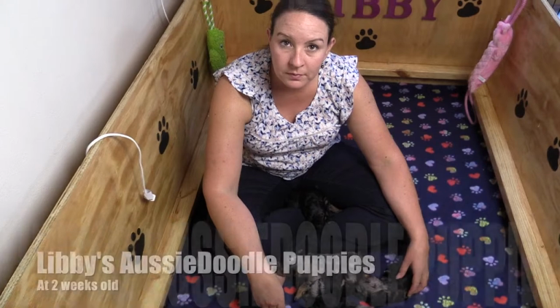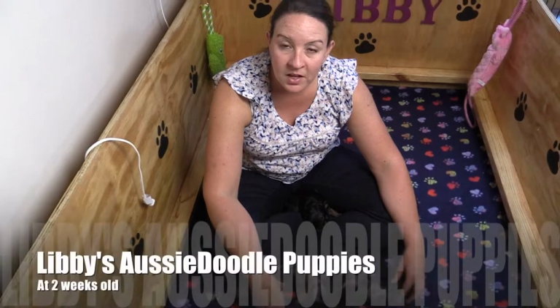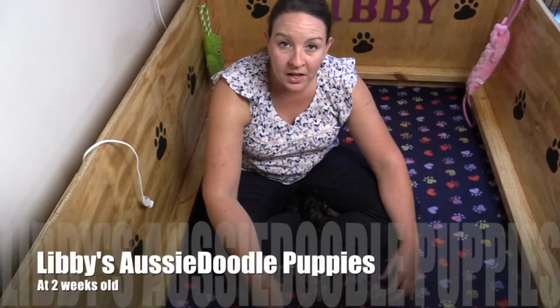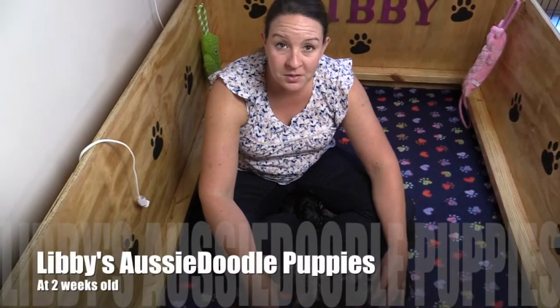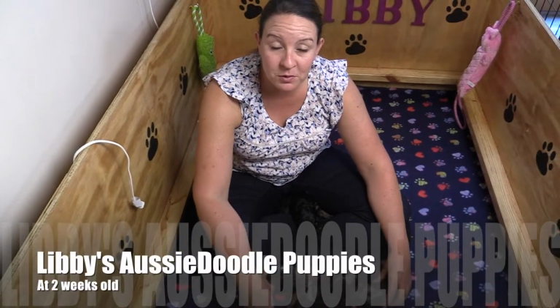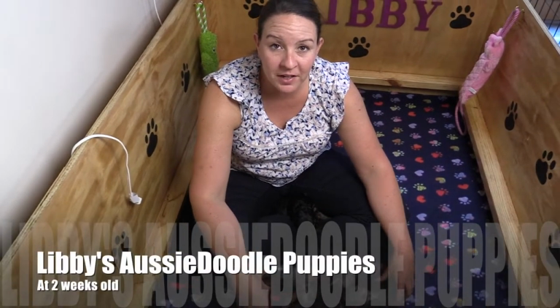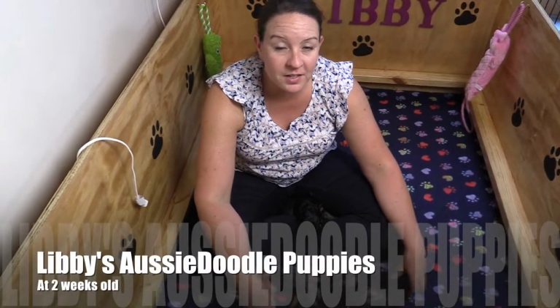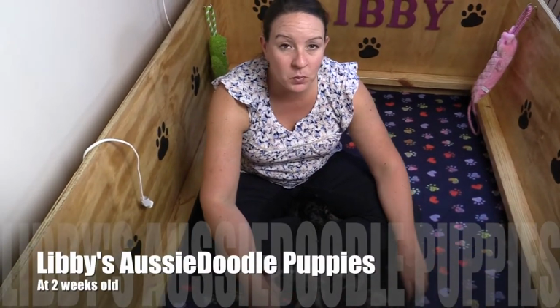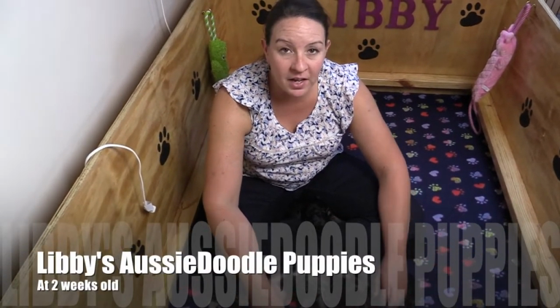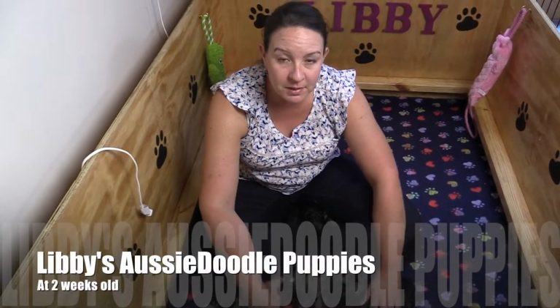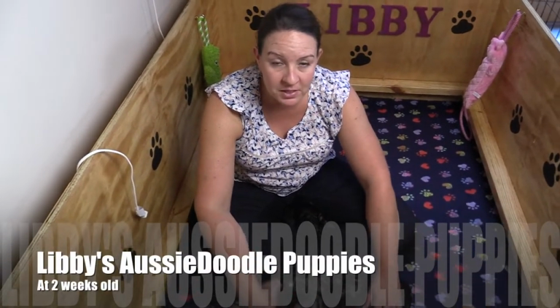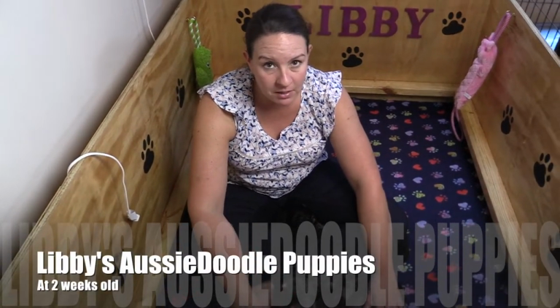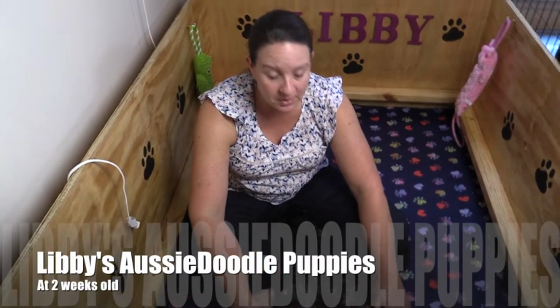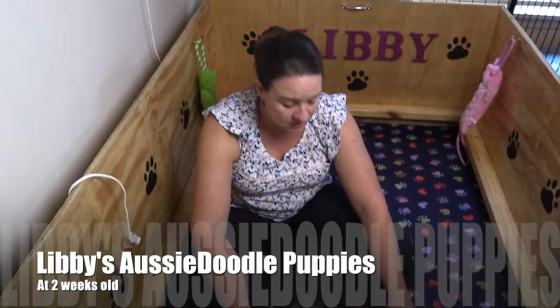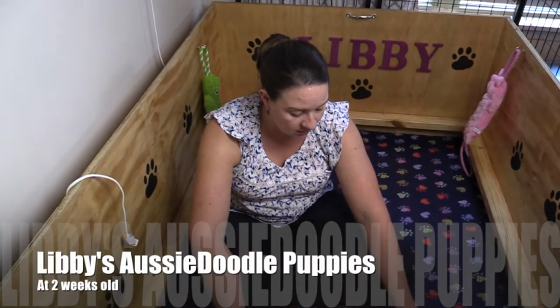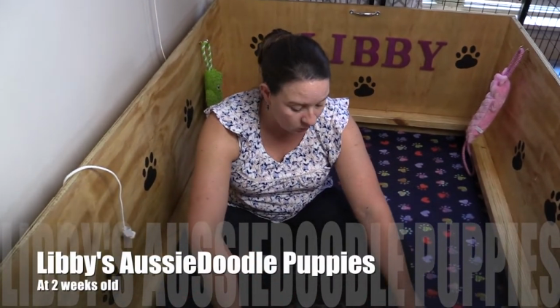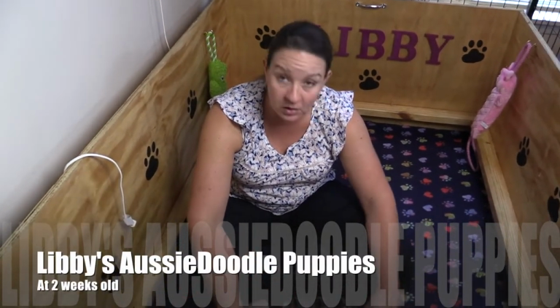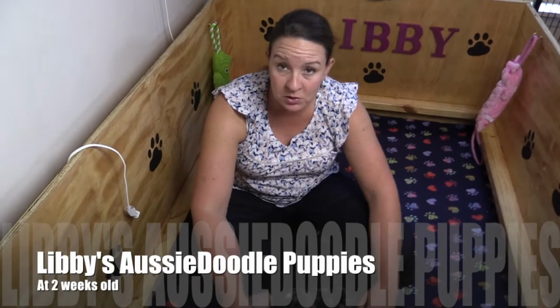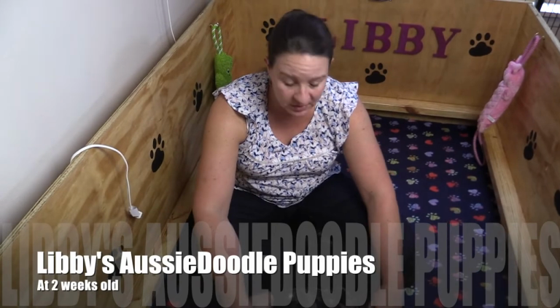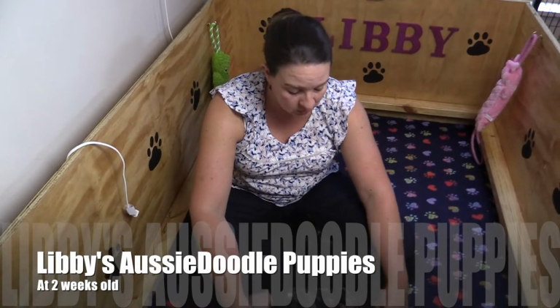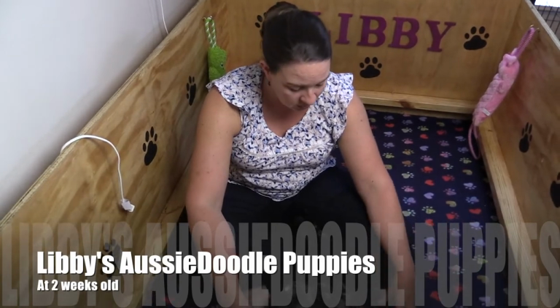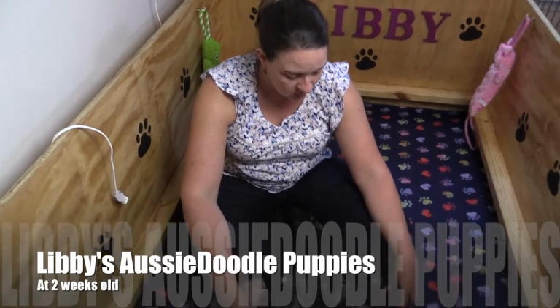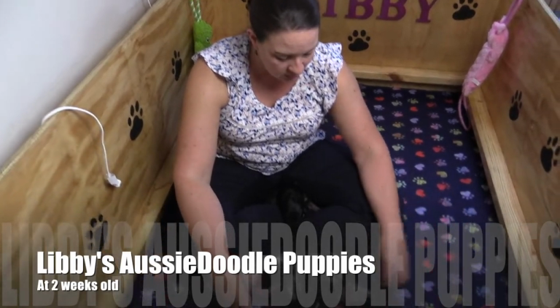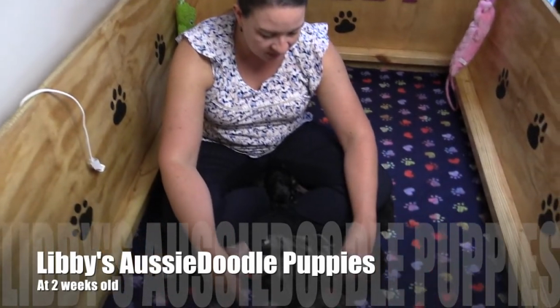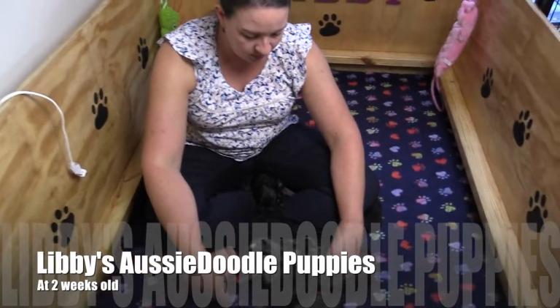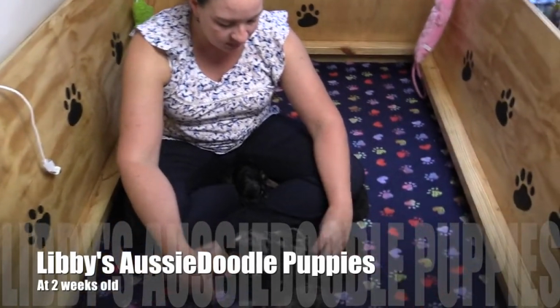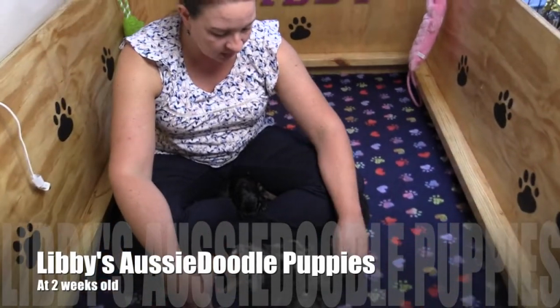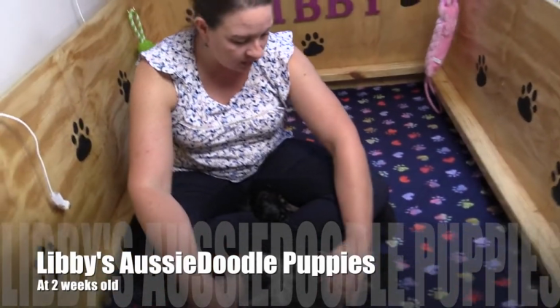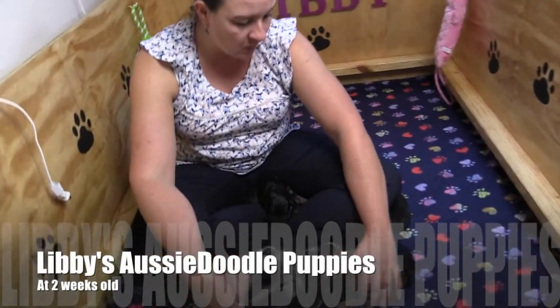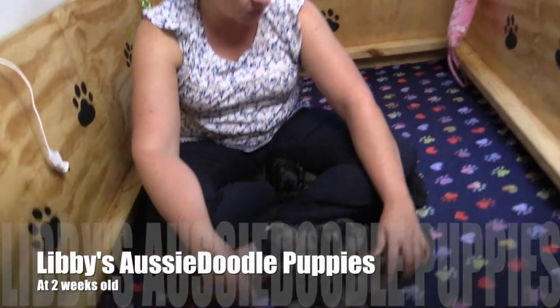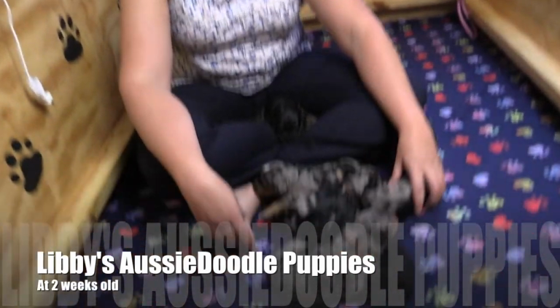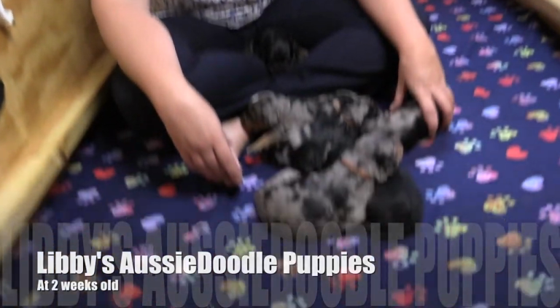Hey, Awesome Doodle fans! We have Libby and Jack Potslitter here and we are two weeks old. So we've had some exciting goings on here.